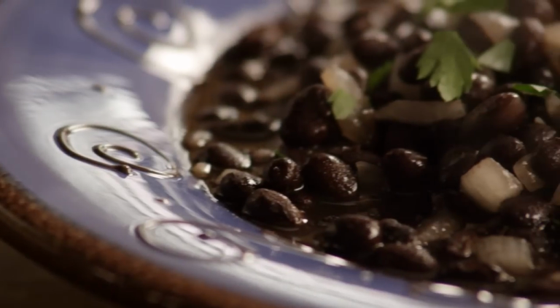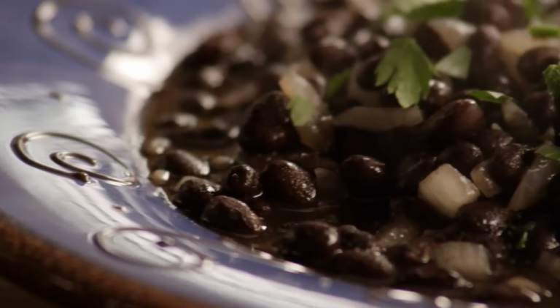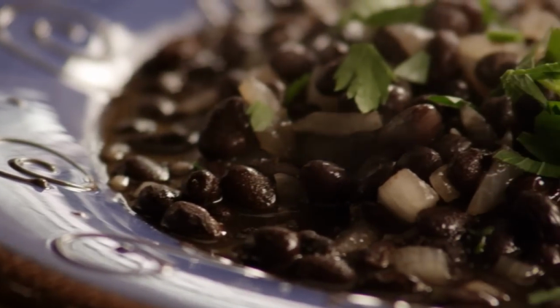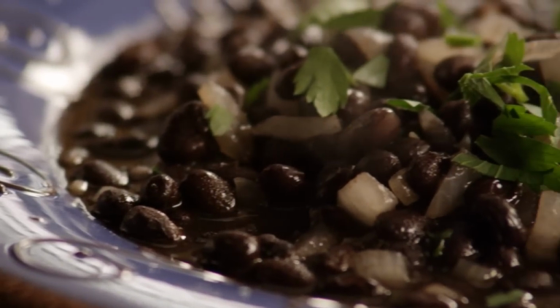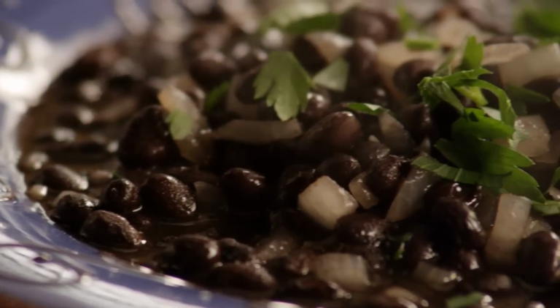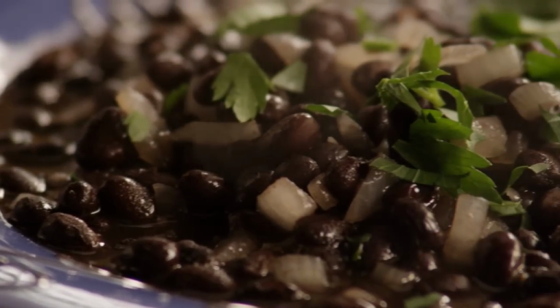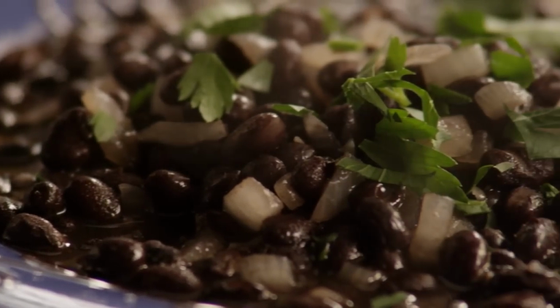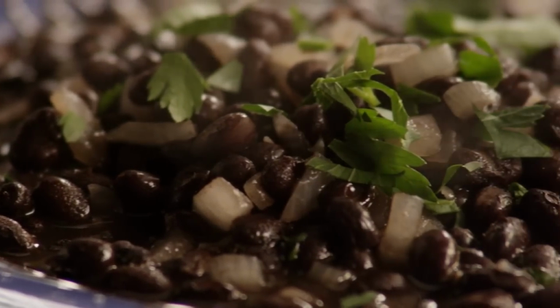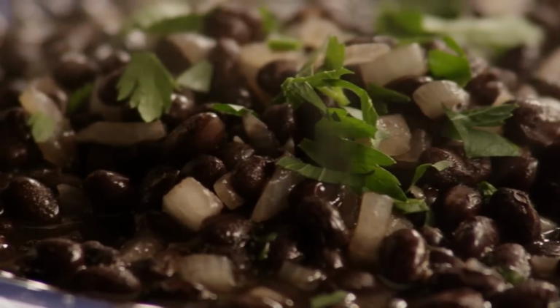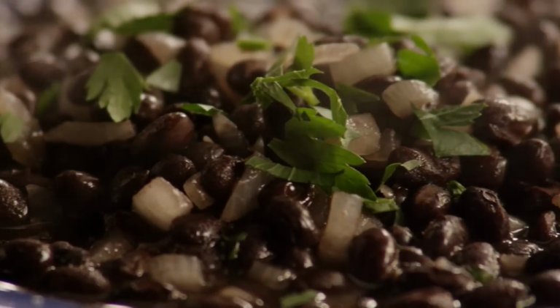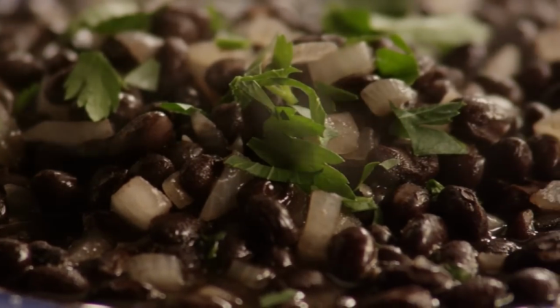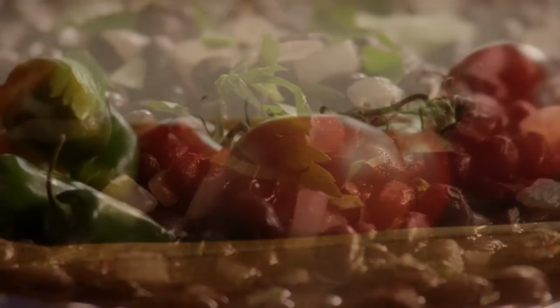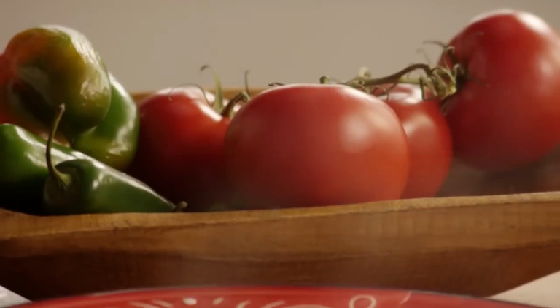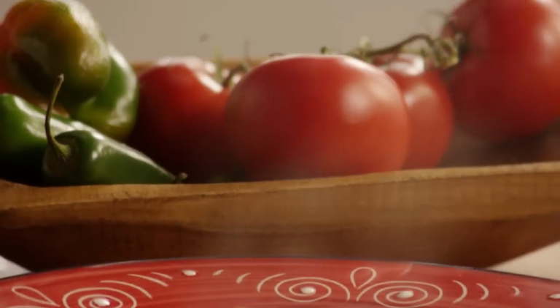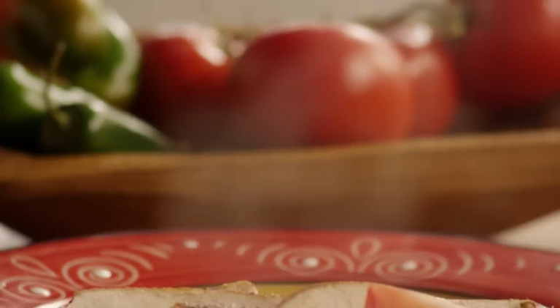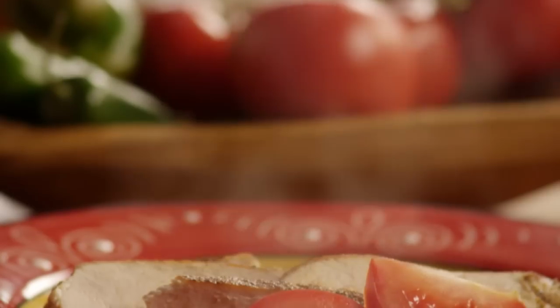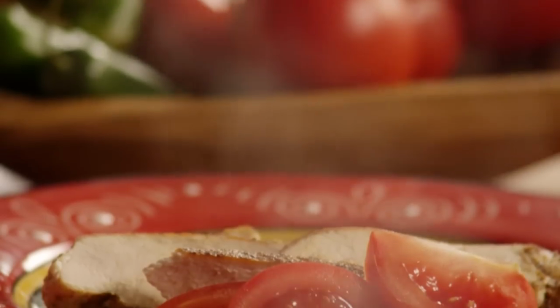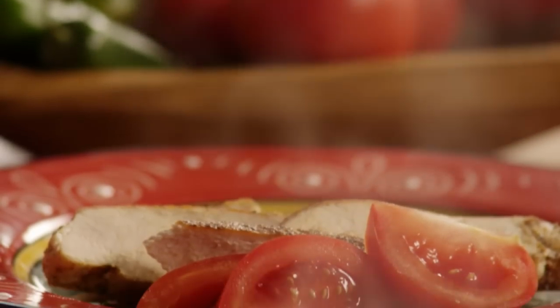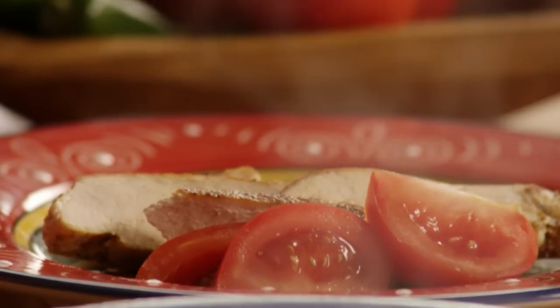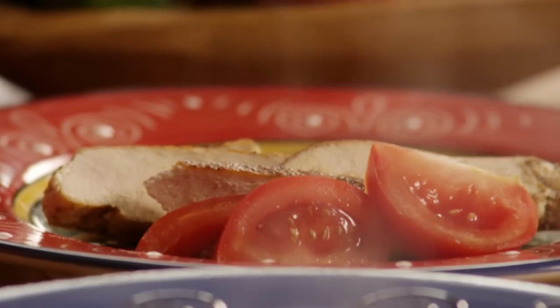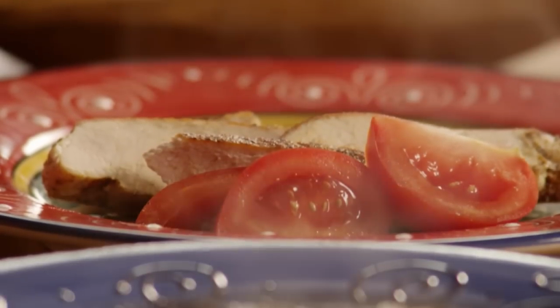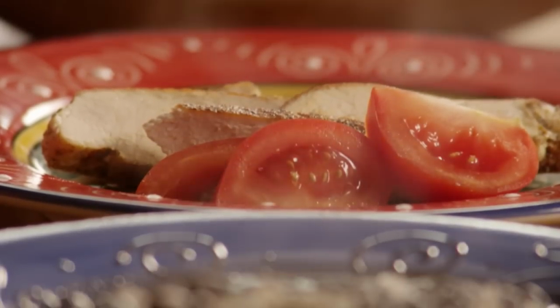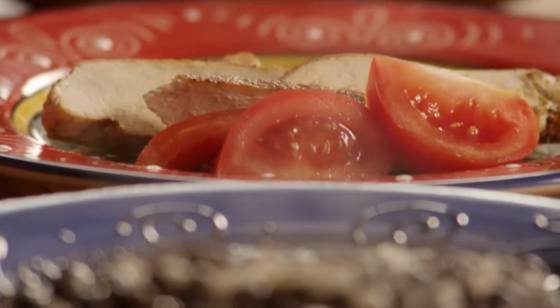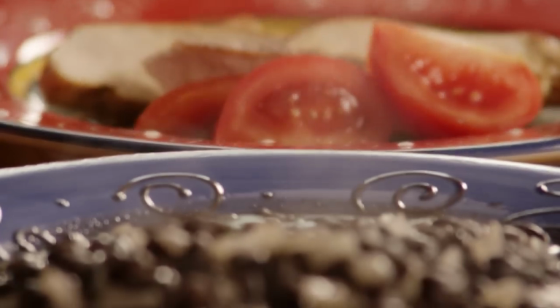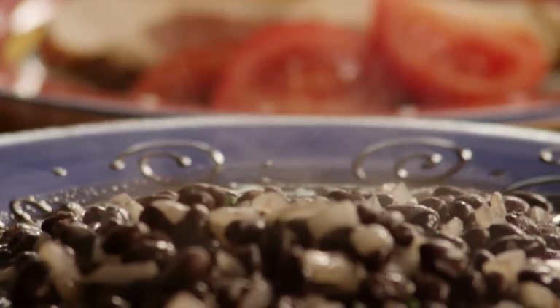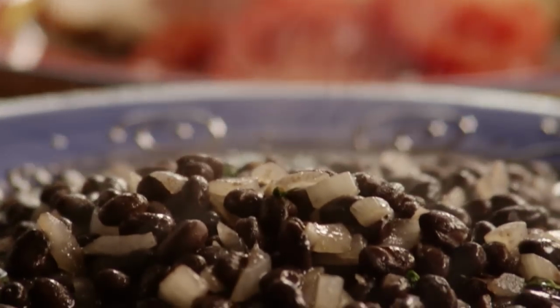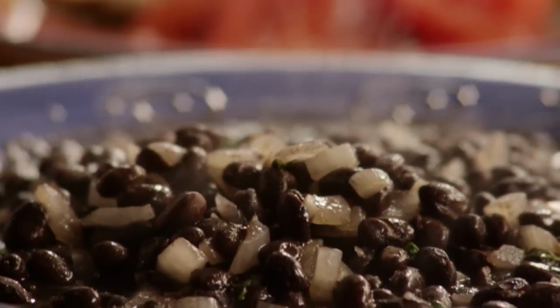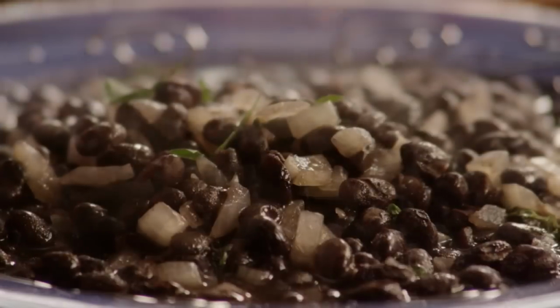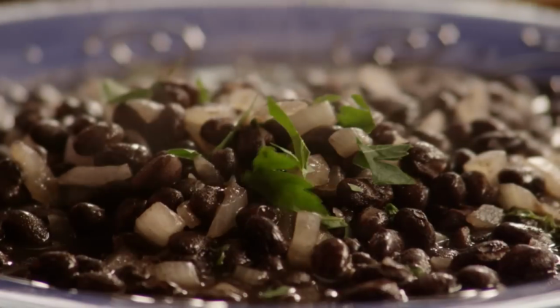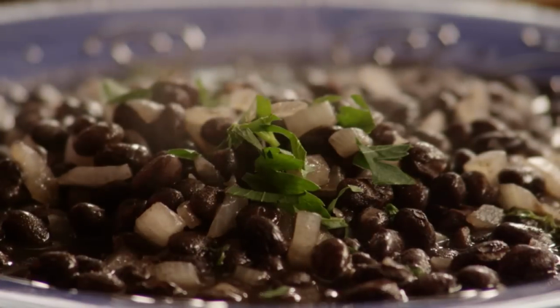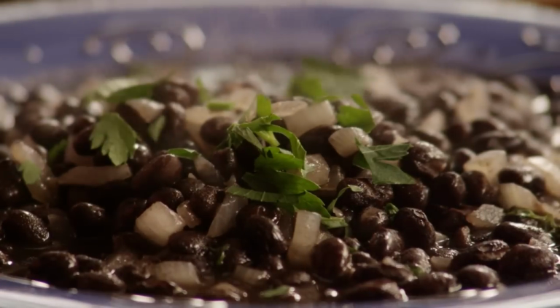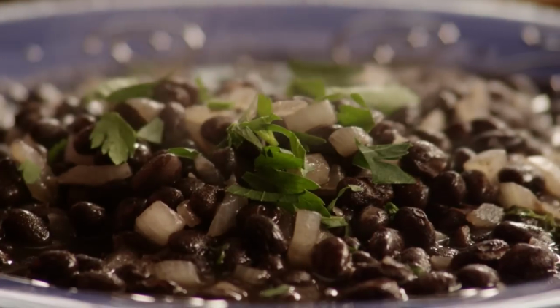One All Recipes member comments: who would have ever thought that a can of dressed-up beans could taste so darn good? Just perfect as written. I served this with chicken Mexicana and Mexican rice. Delicious. Thanks for posting the recipe.